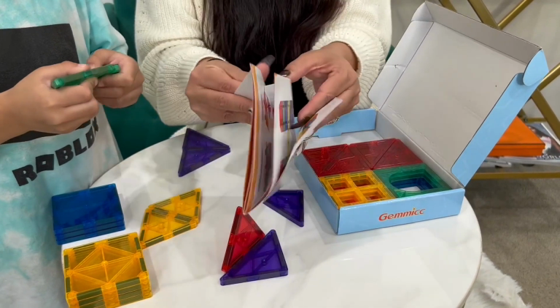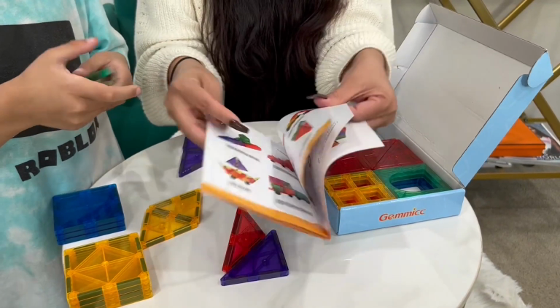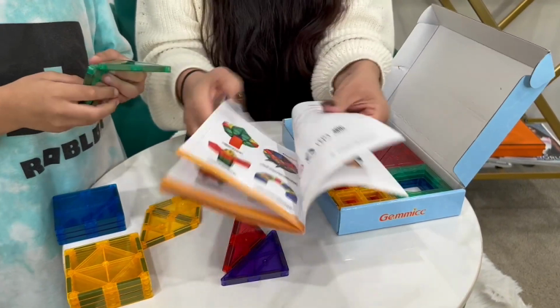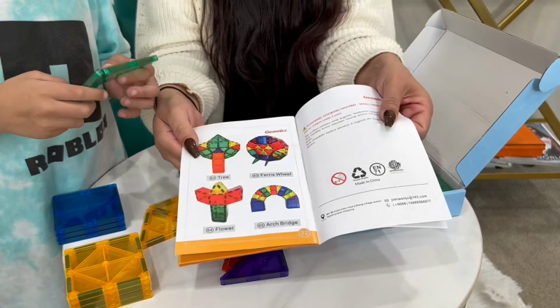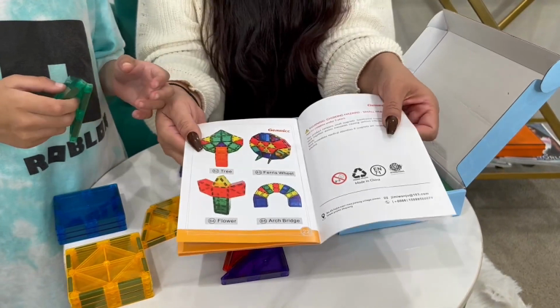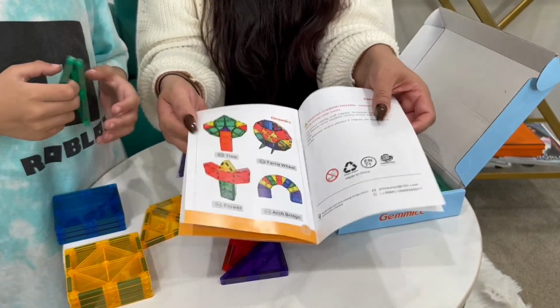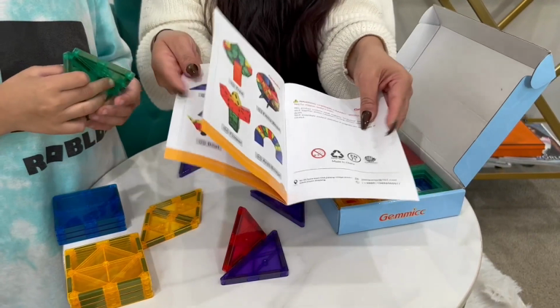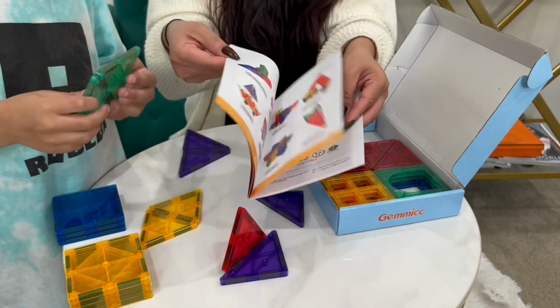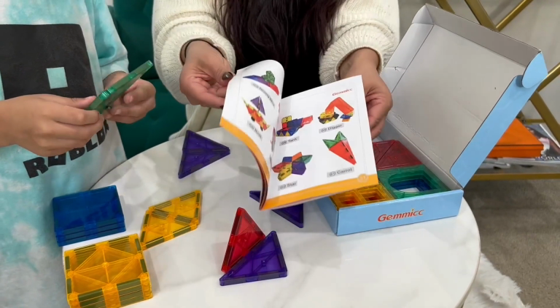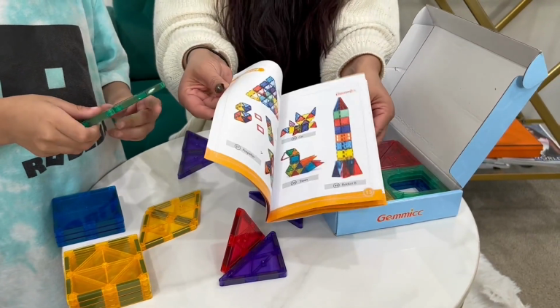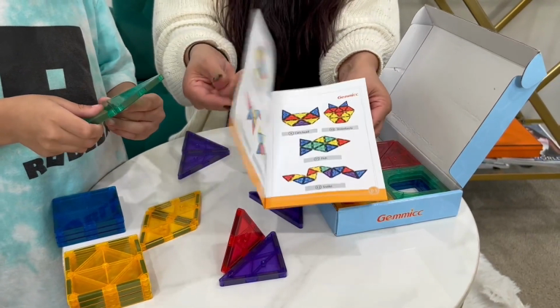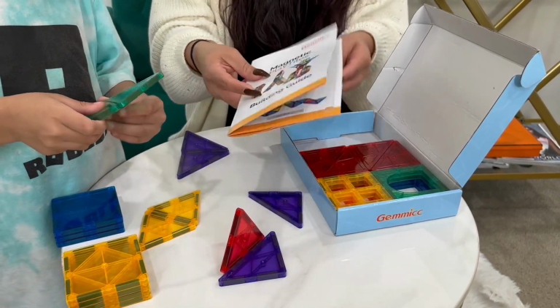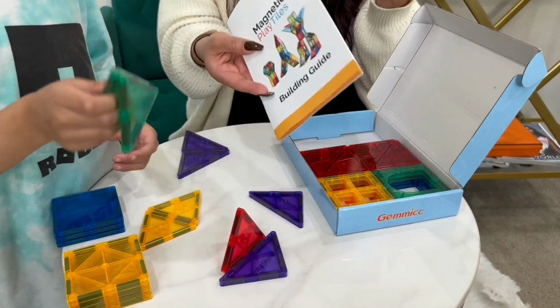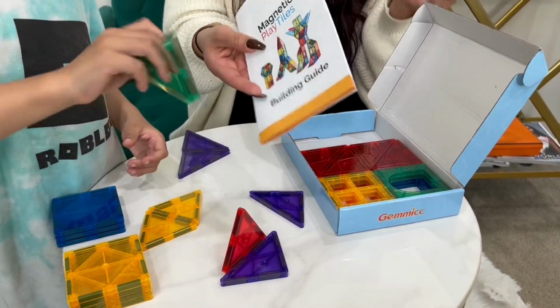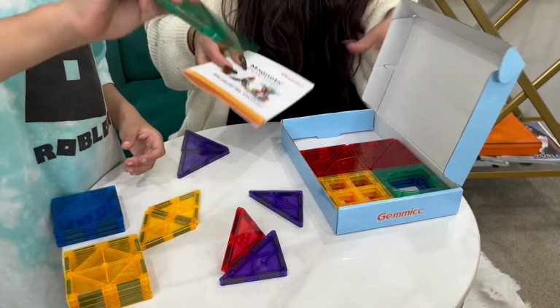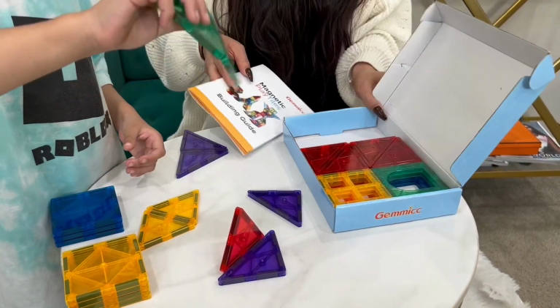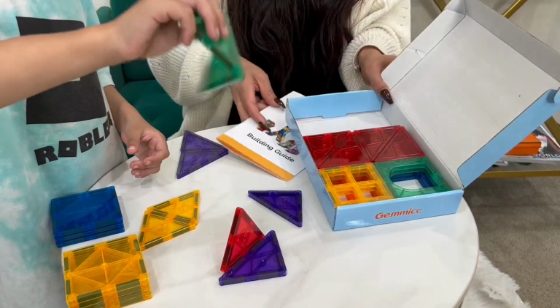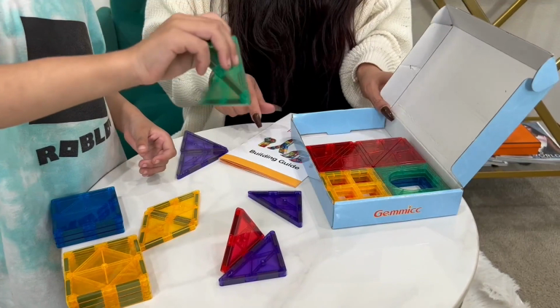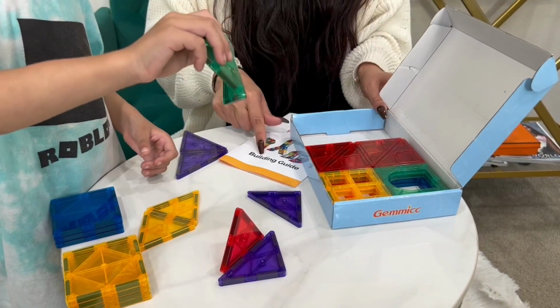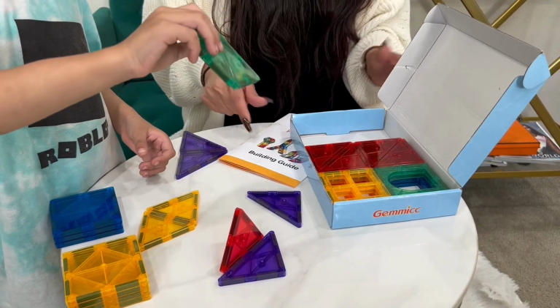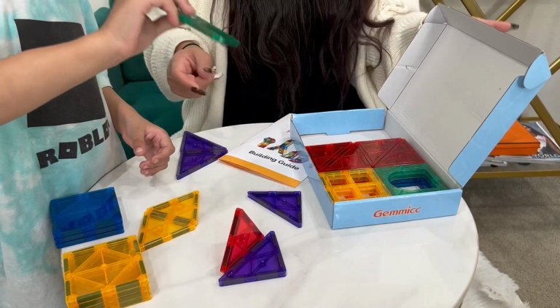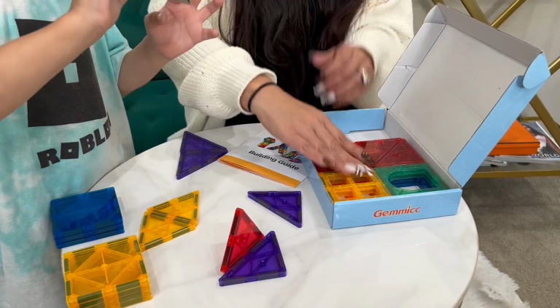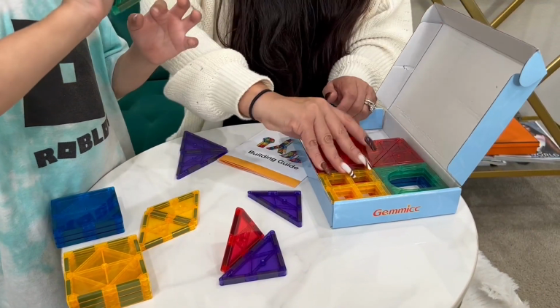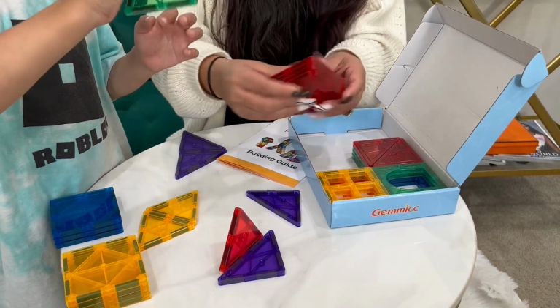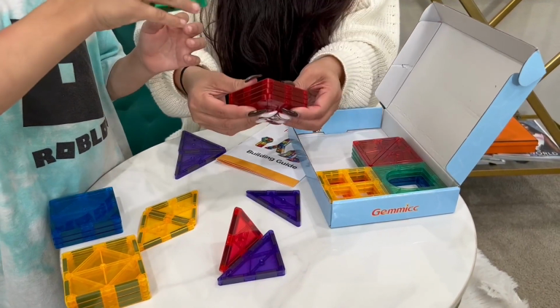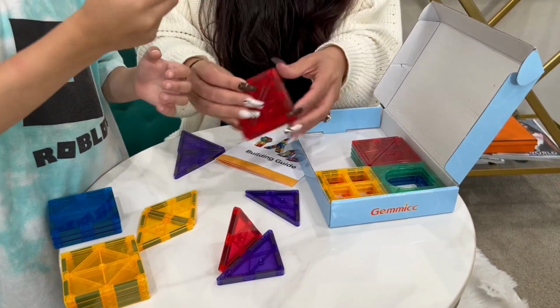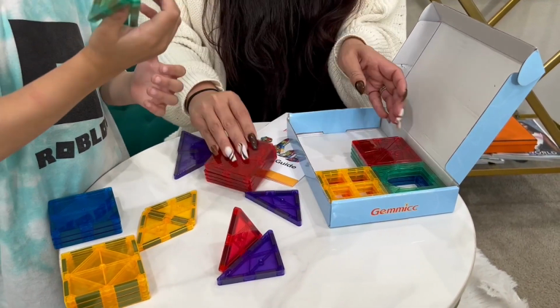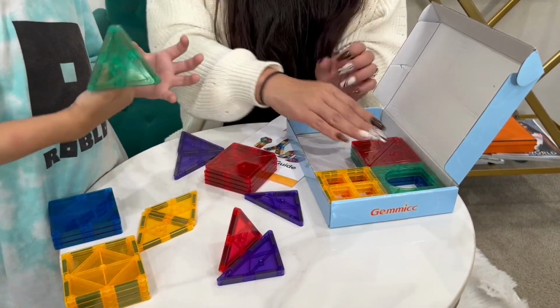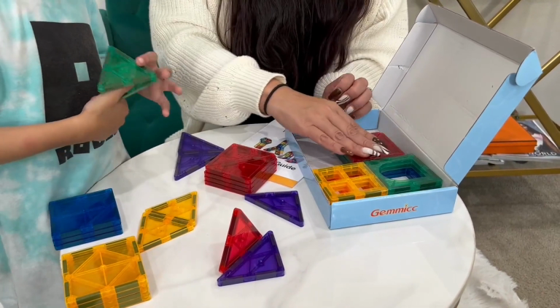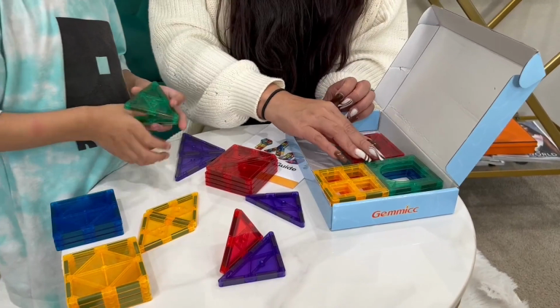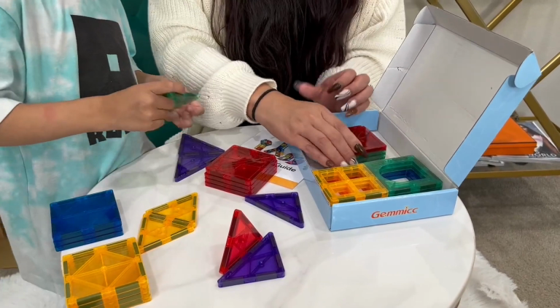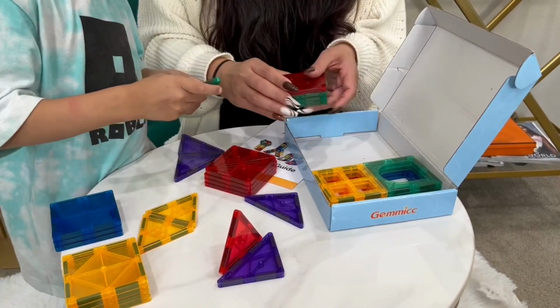You can do robots with them, so it gives you all kinds of ideas as far as what you can build. I really like that it includes that little guide. These are great — plenty of colors, the colors are bright and vibrant.